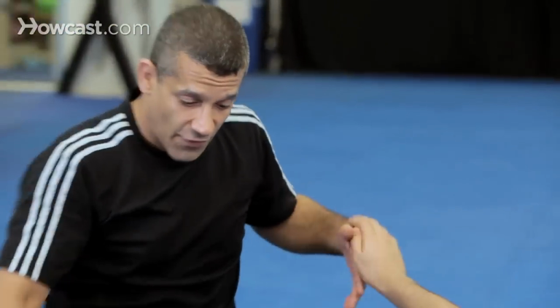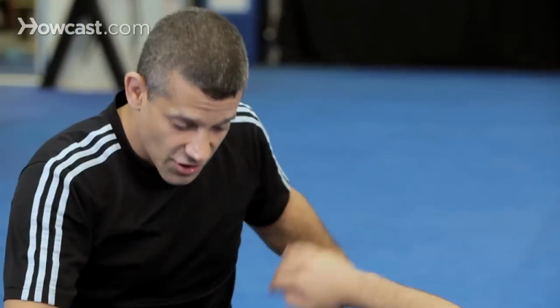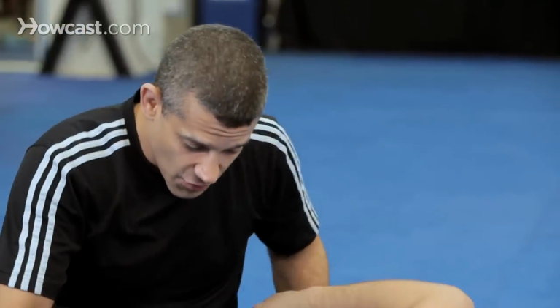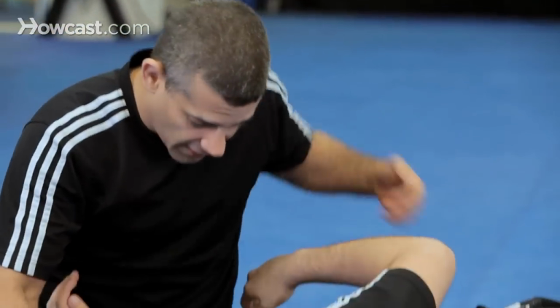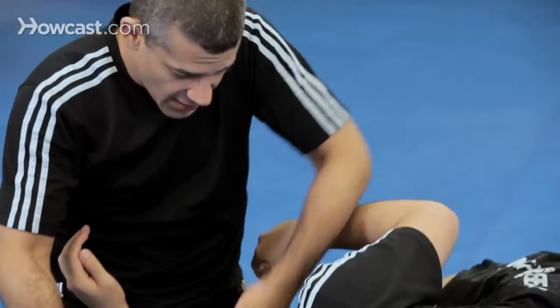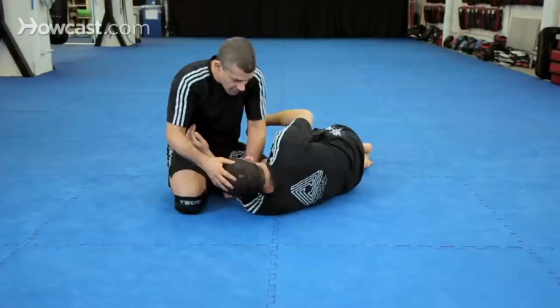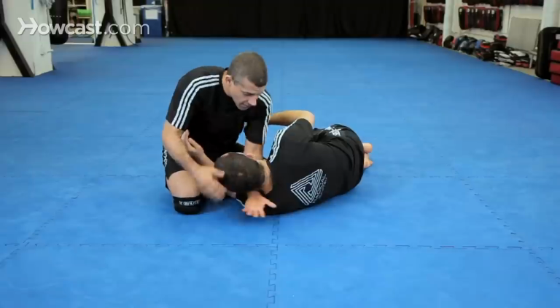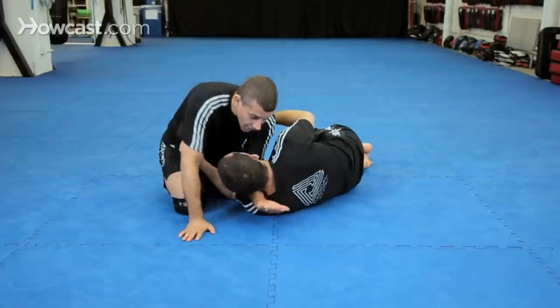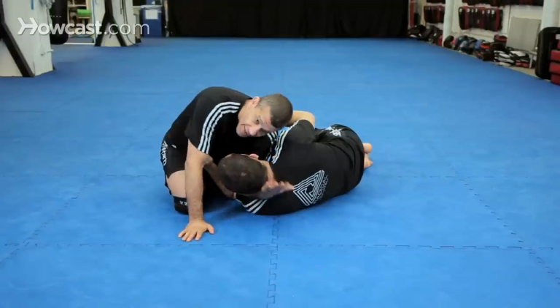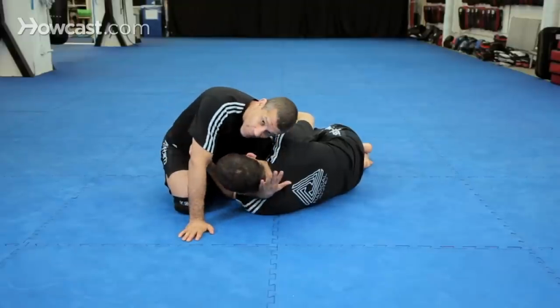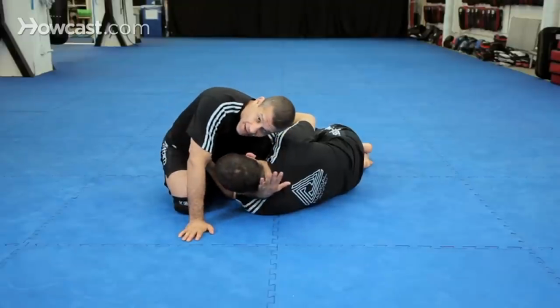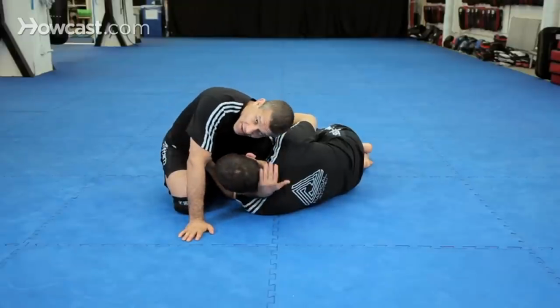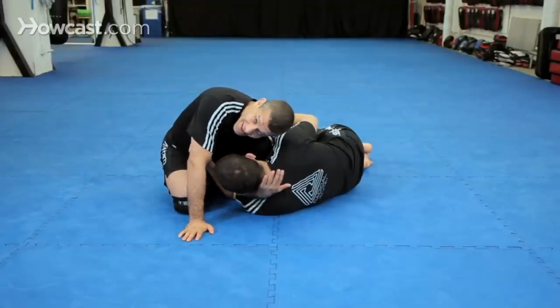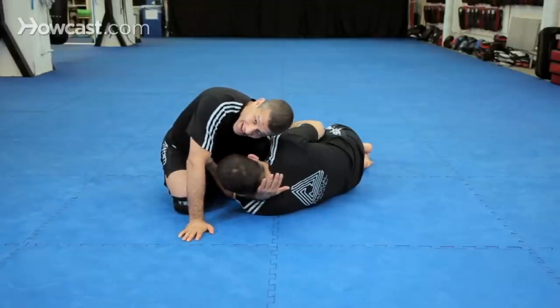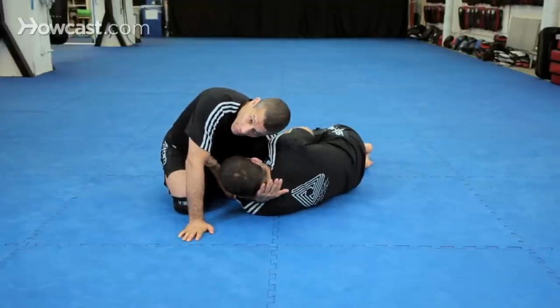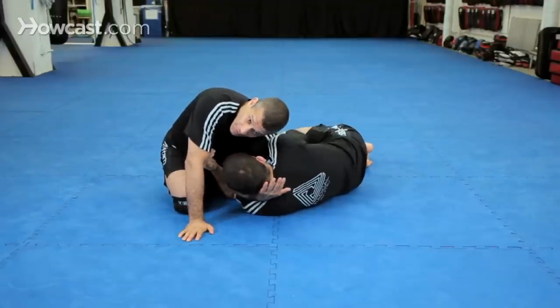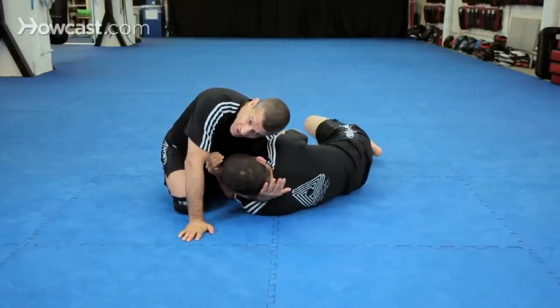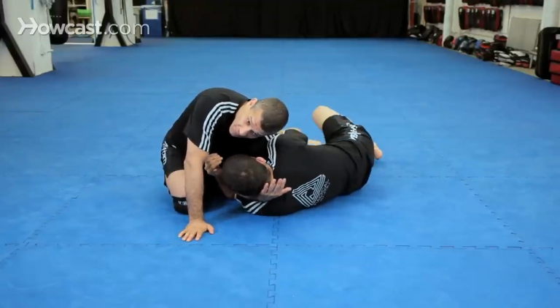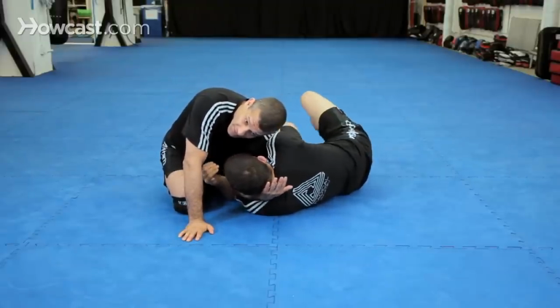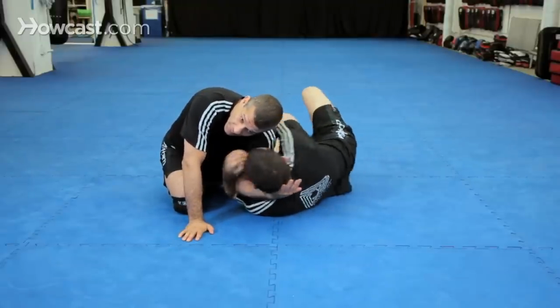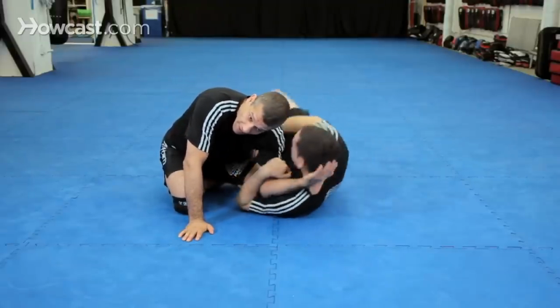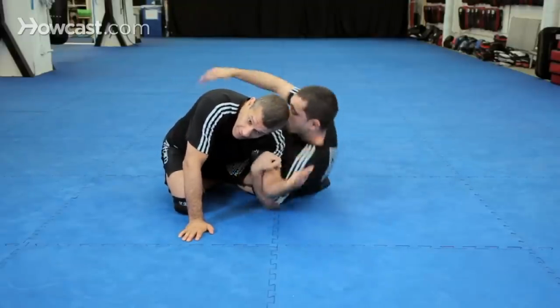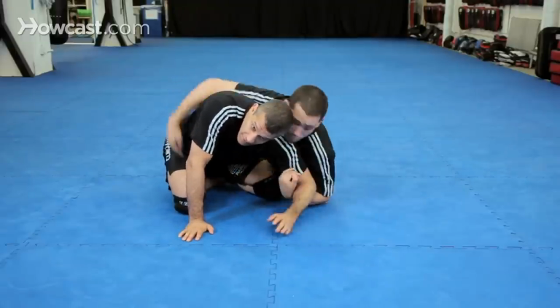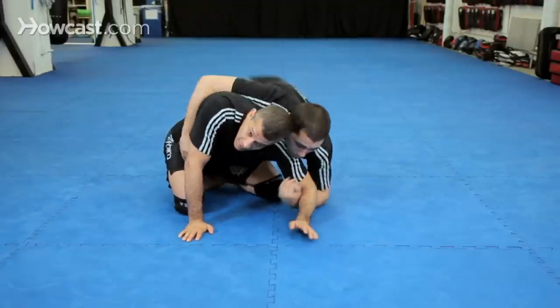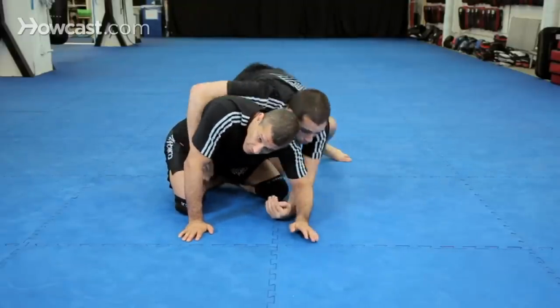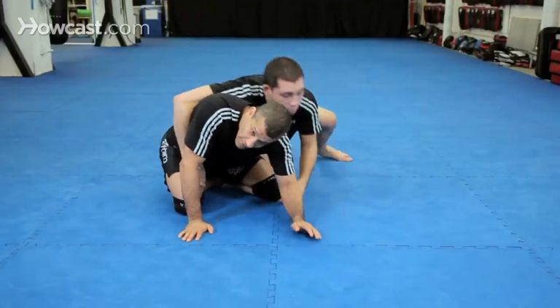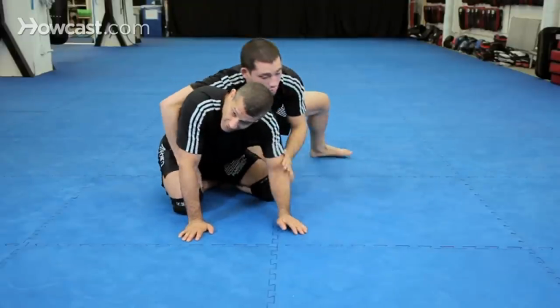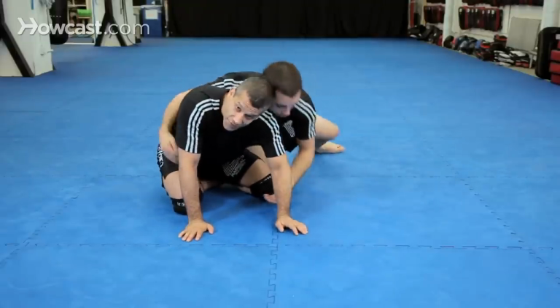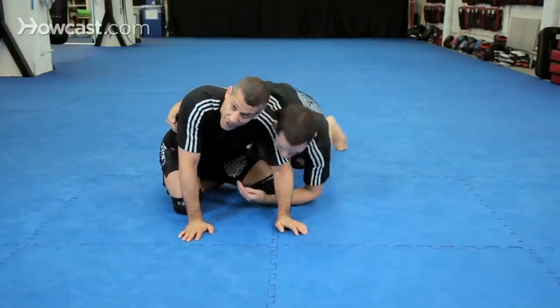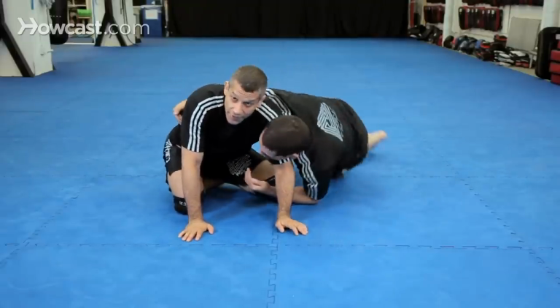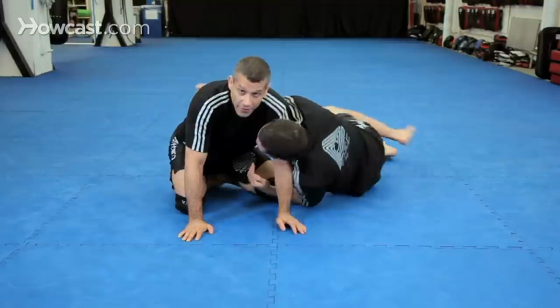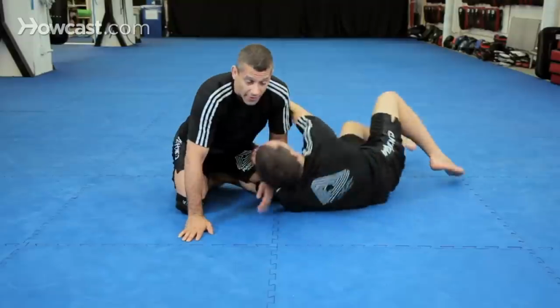But if I just shoot in like this and I take my time, he's going to get out. And he just comes up and takes my back. So that's not very good.